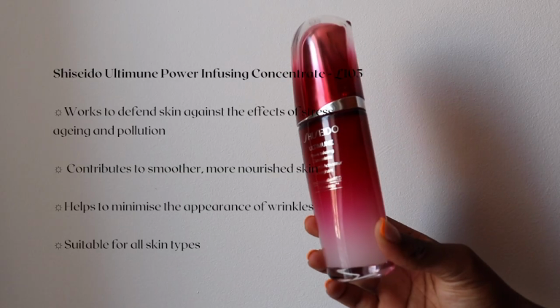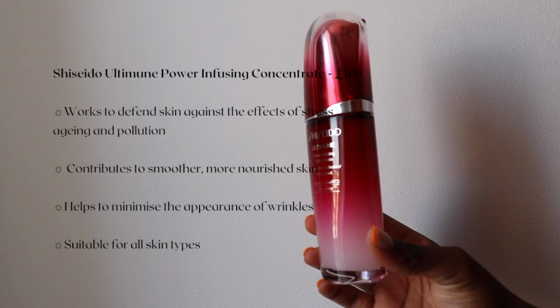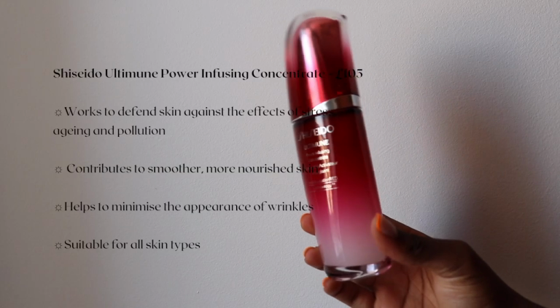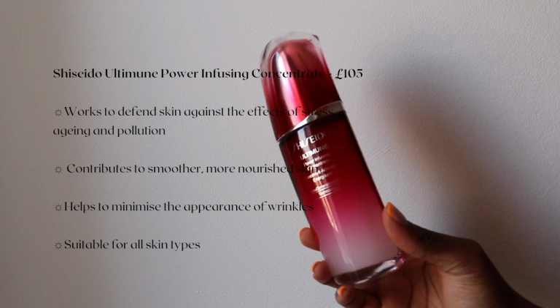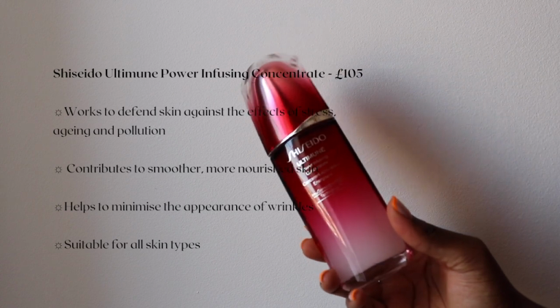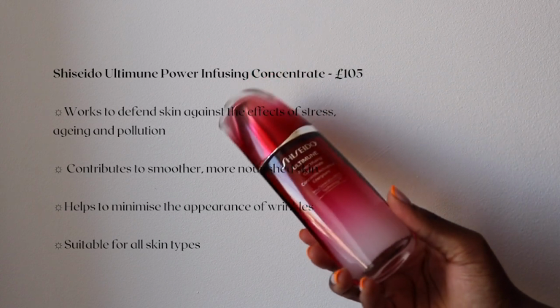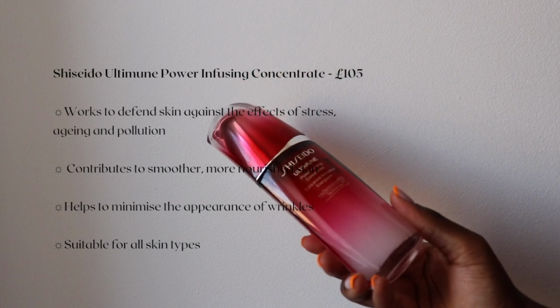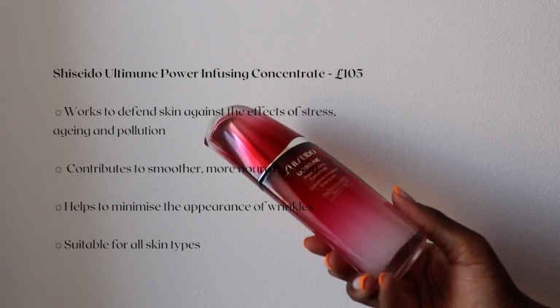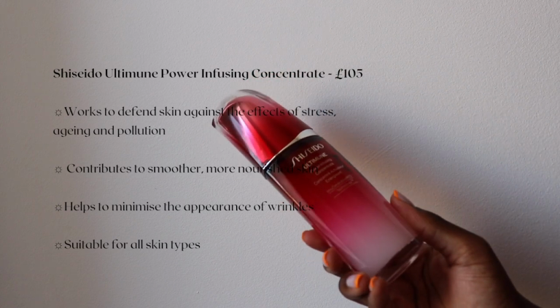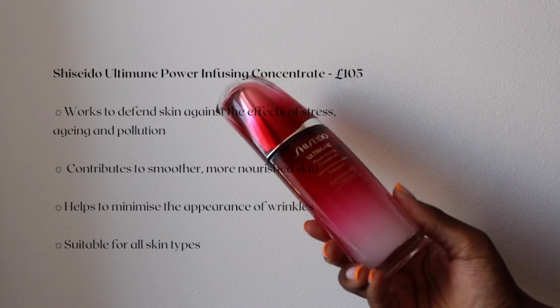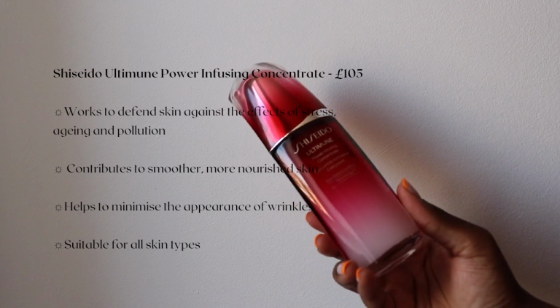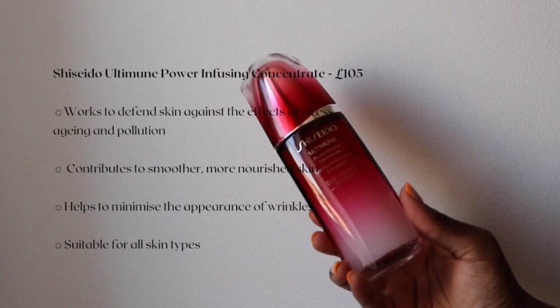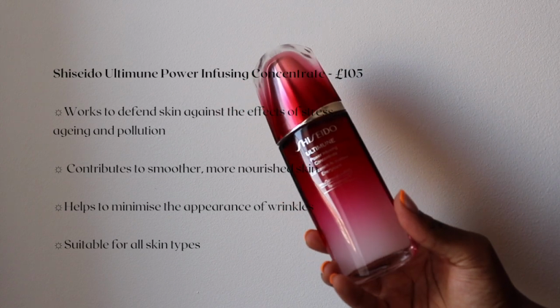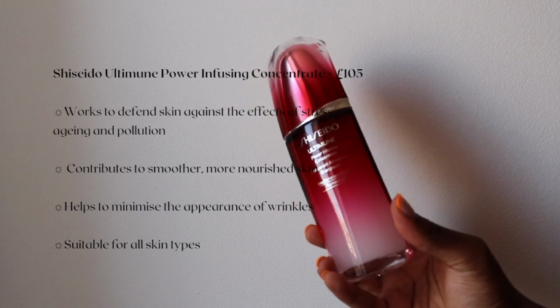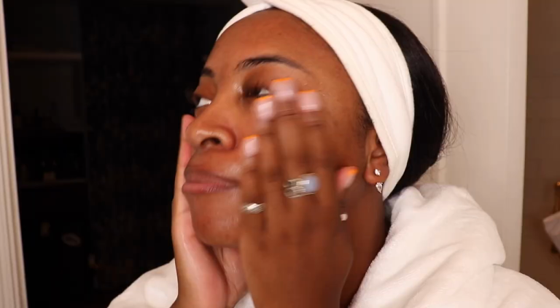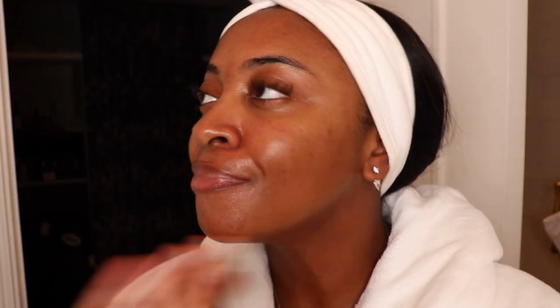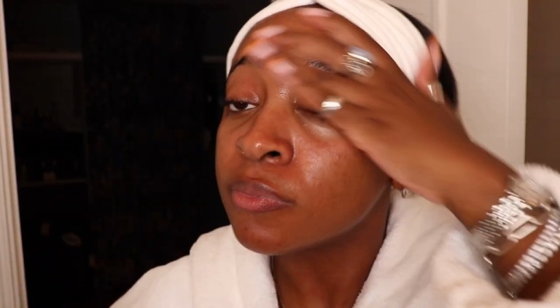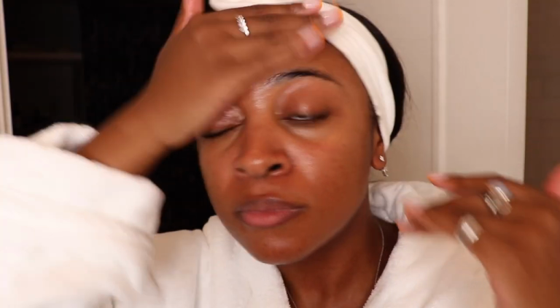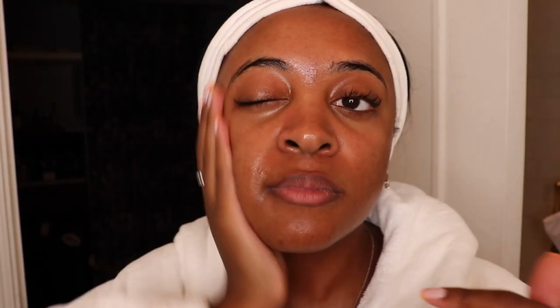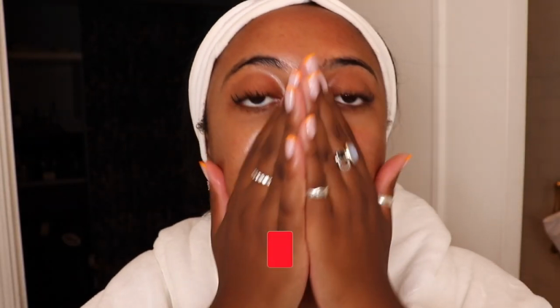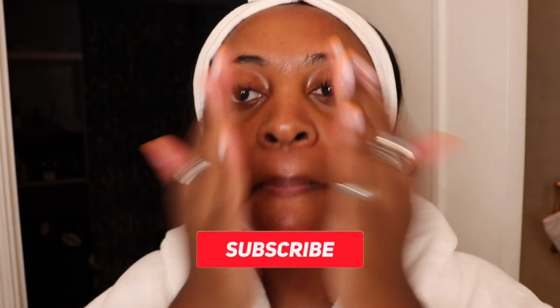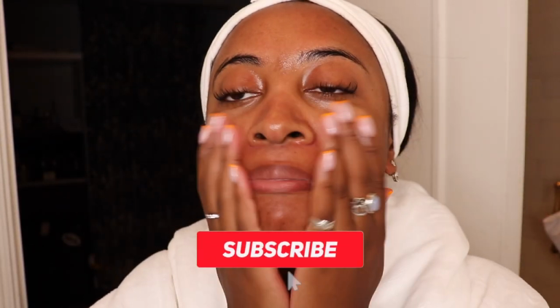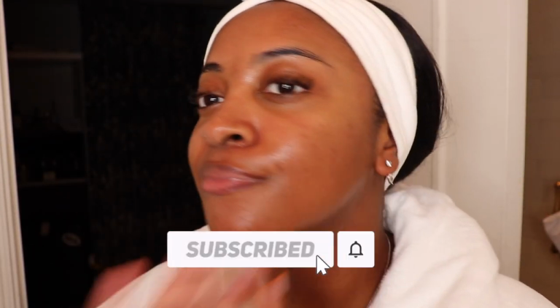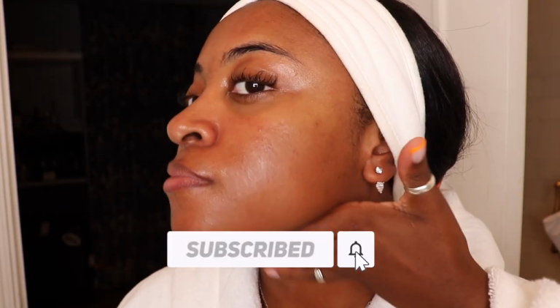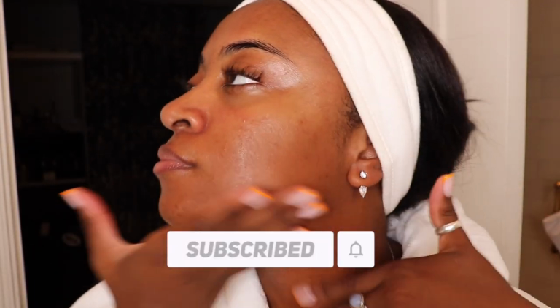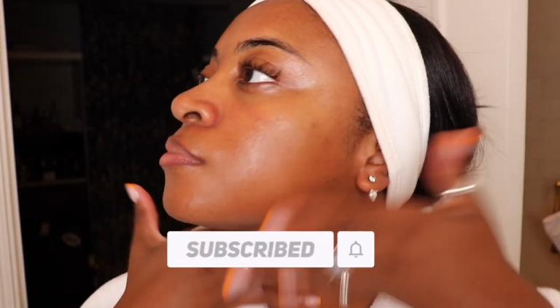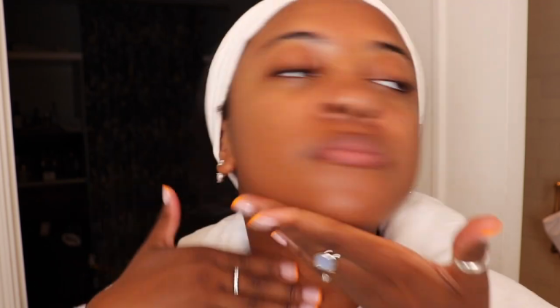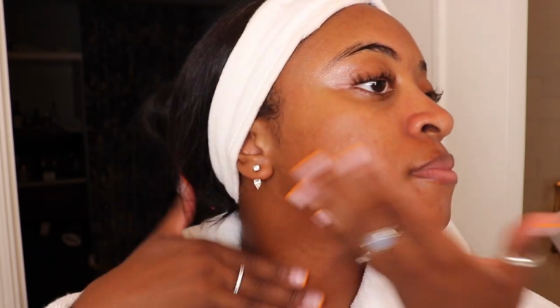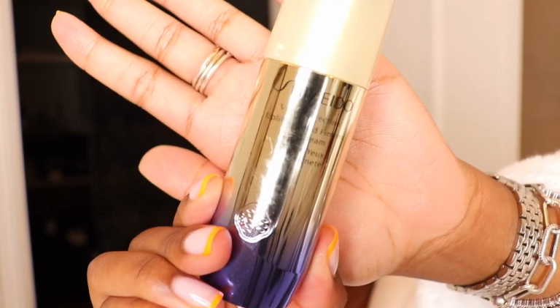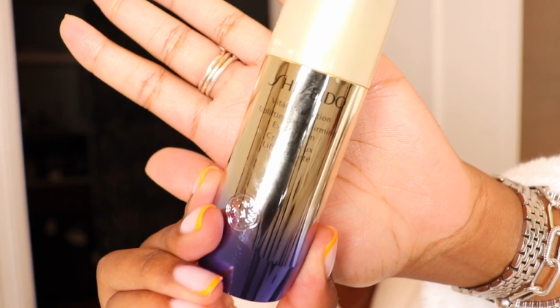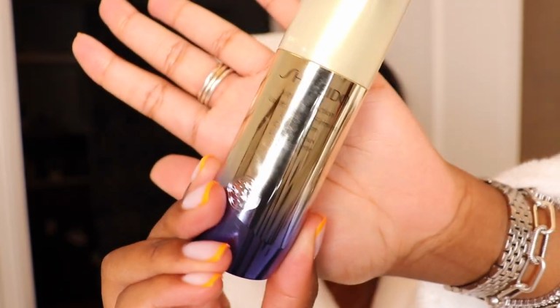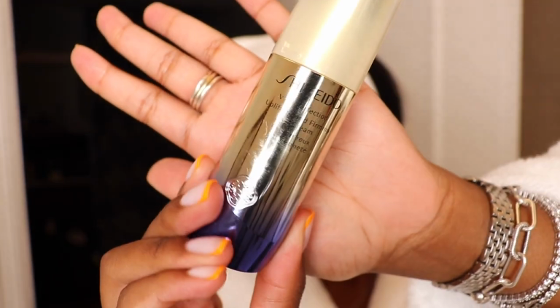Then I'm using my Shiseido Ultimate Power Infusion Concentrate. This serum is insane. When it was first sent to me from Shiseido, I wasn't really sure how to work it into my skincare routine, but I've just been using it the same way as my other hydrating serums and loving the instant results.